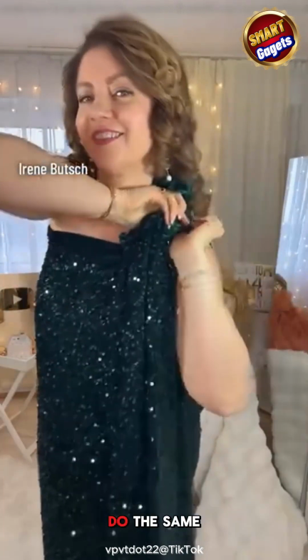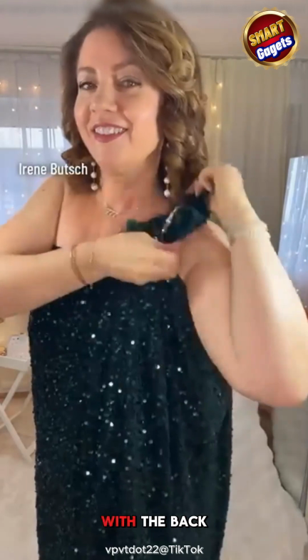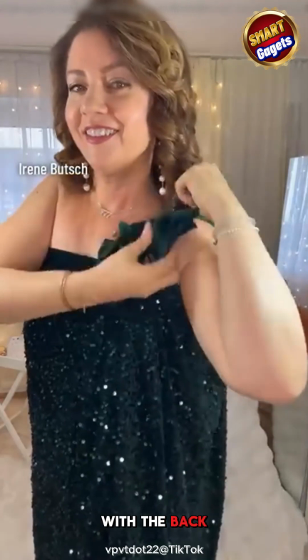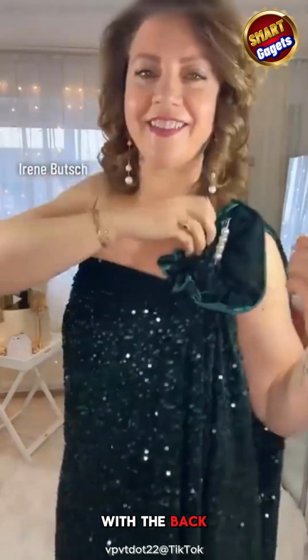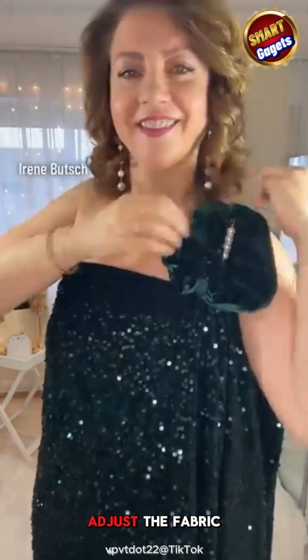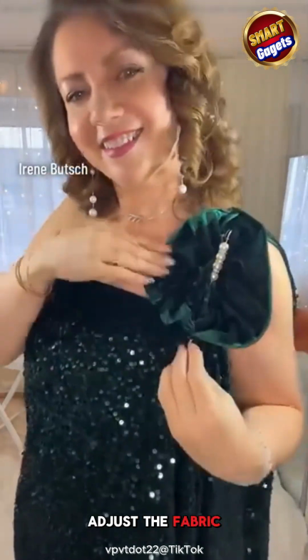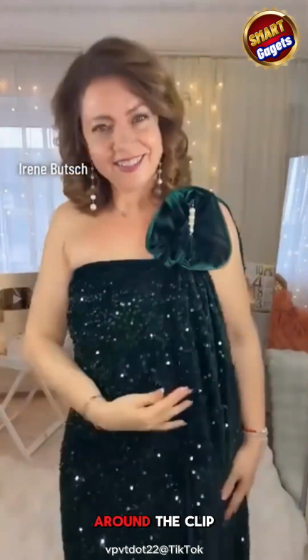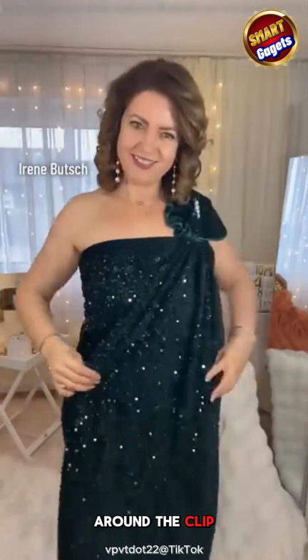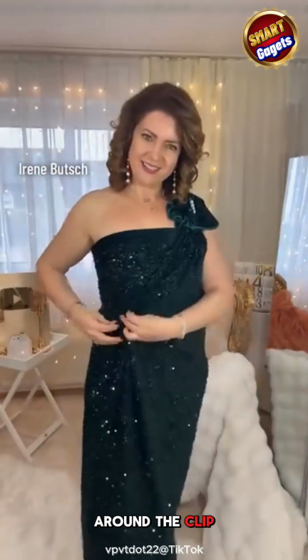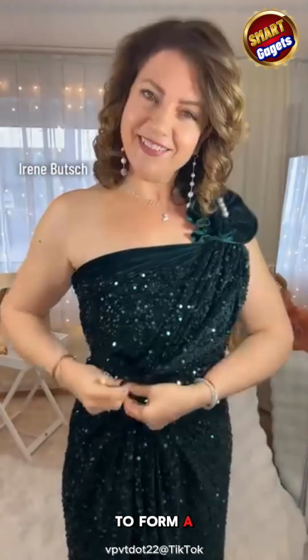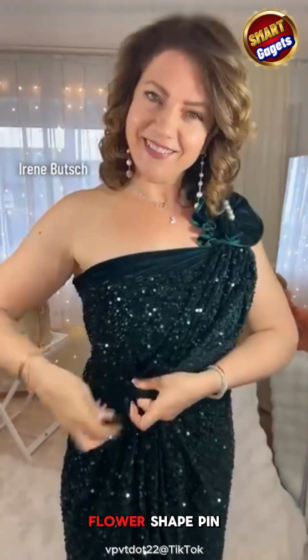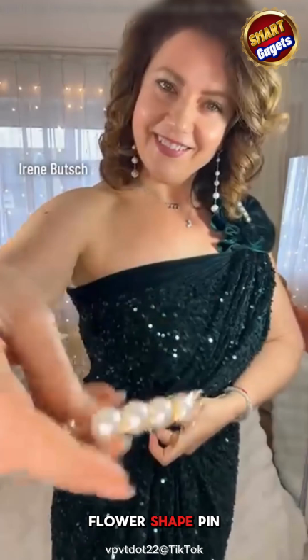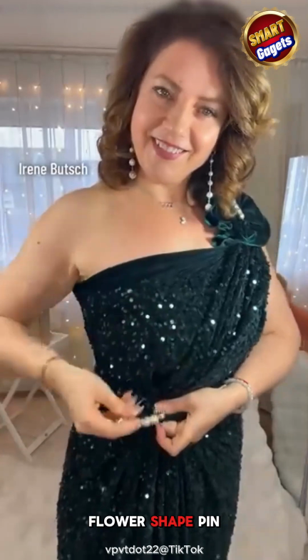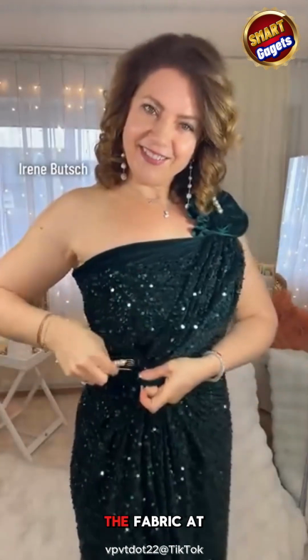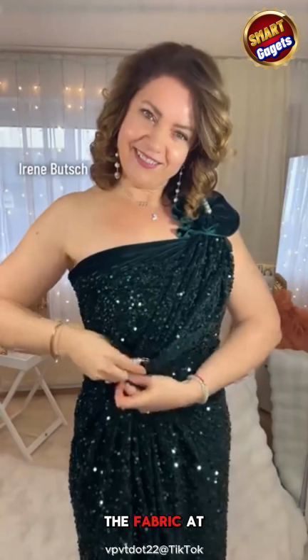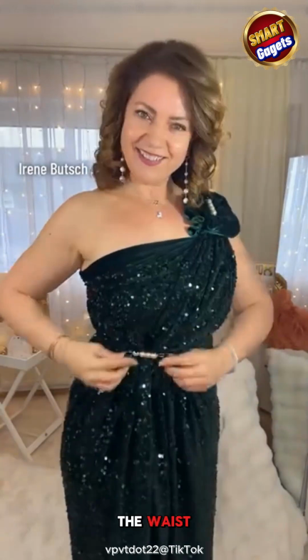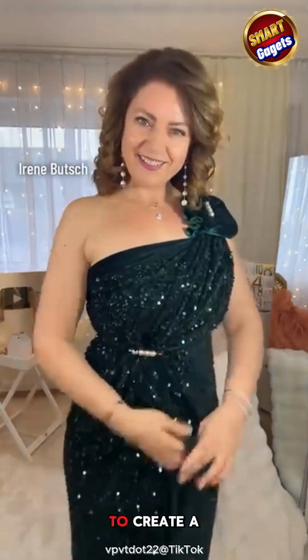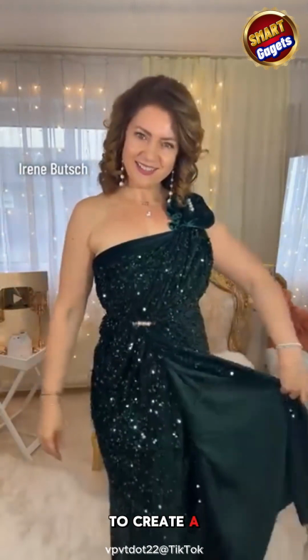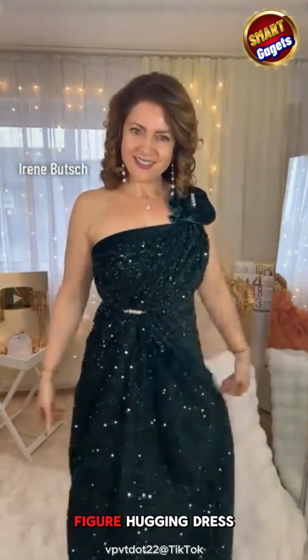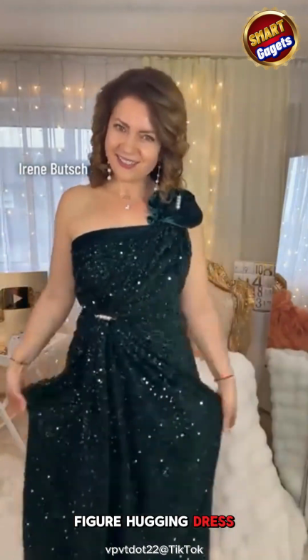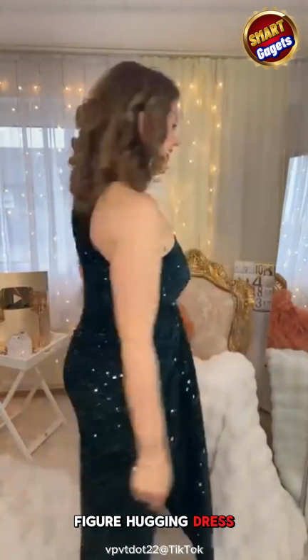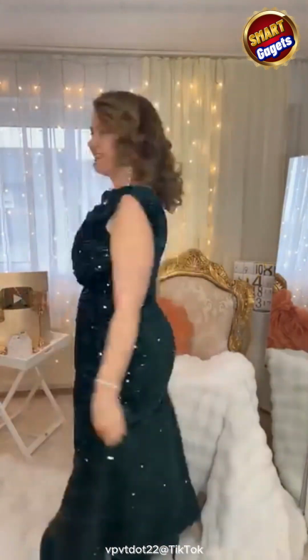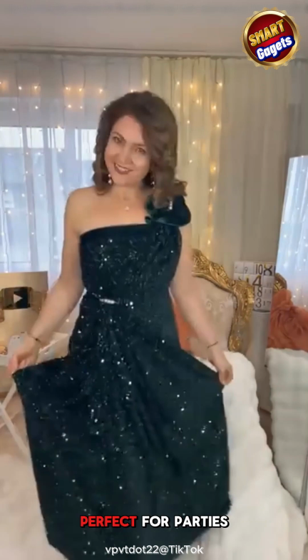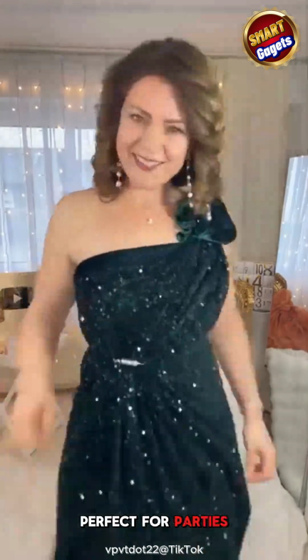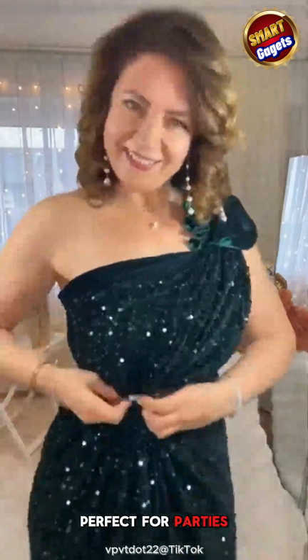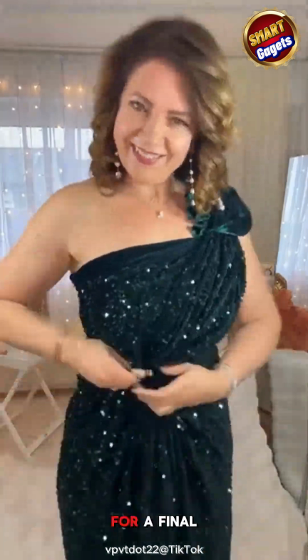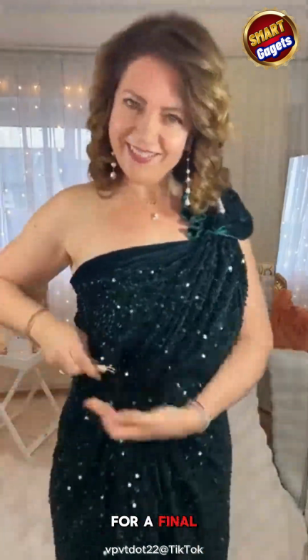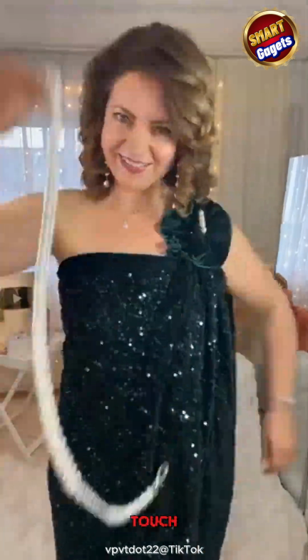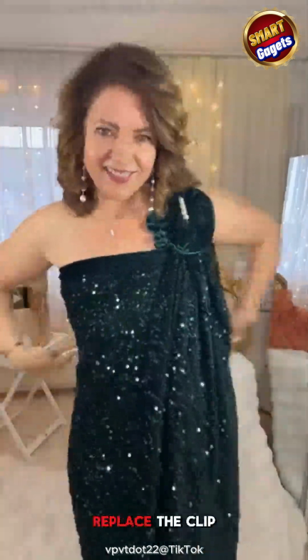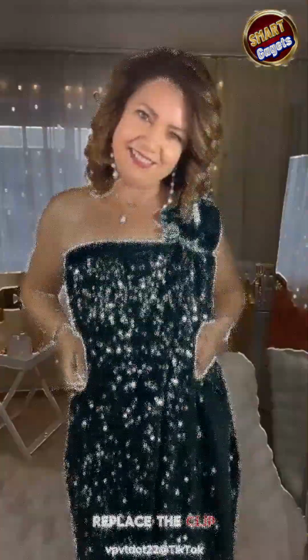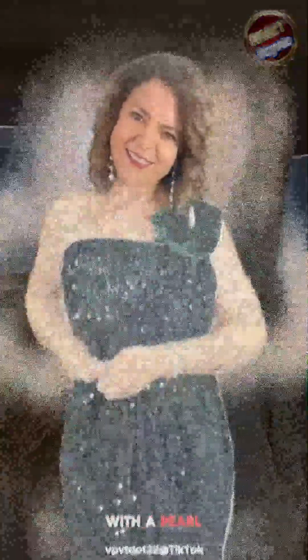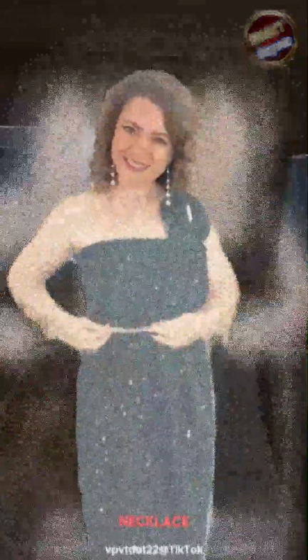Do the same with the back. Adjust the fabric around the clip to form a flower shape. Pin the fabric at the waist to create a figure-hugging dress — perfect for parties. For a final touch, replace the clip with a pearl necklace.